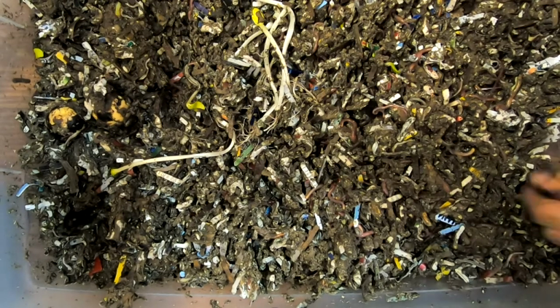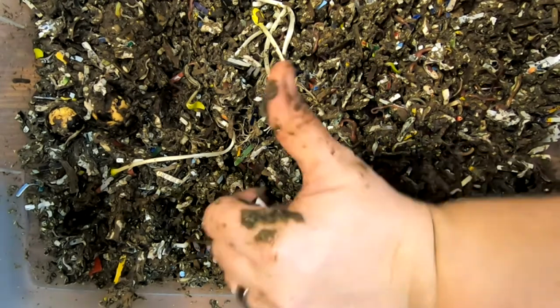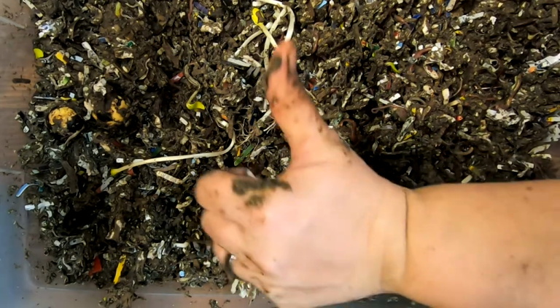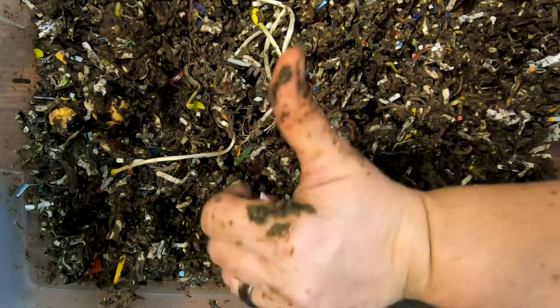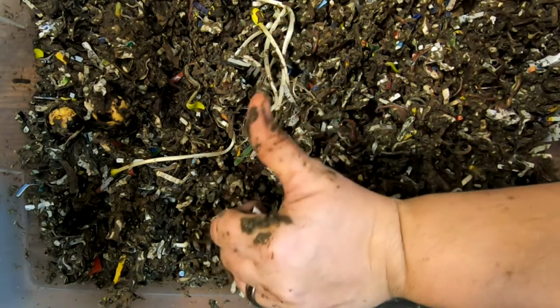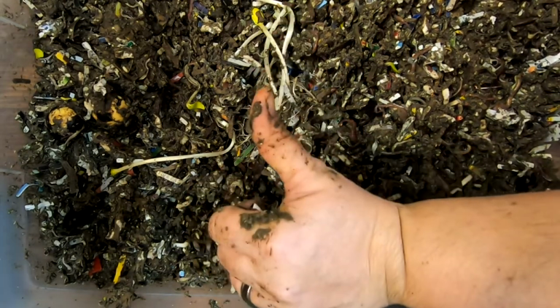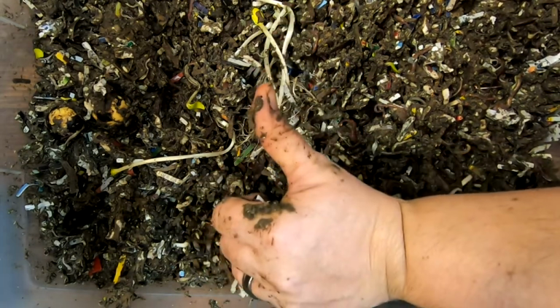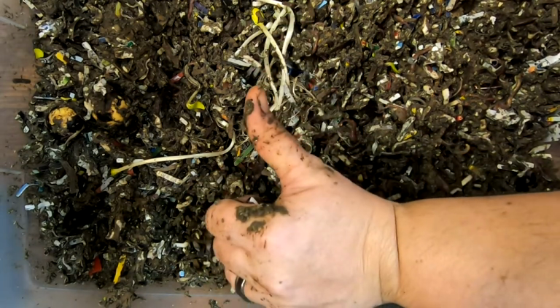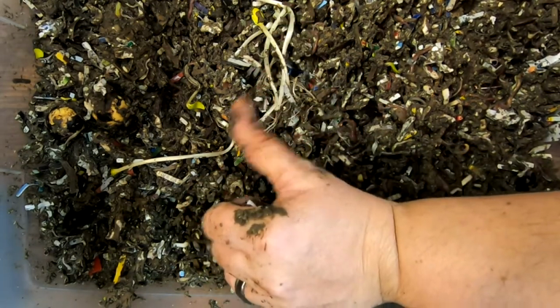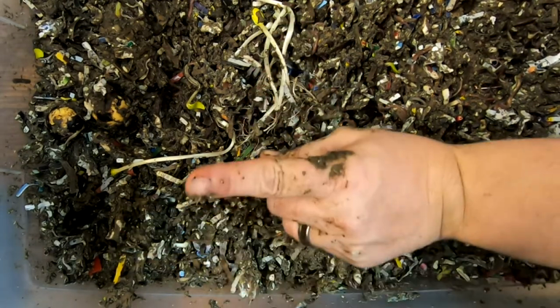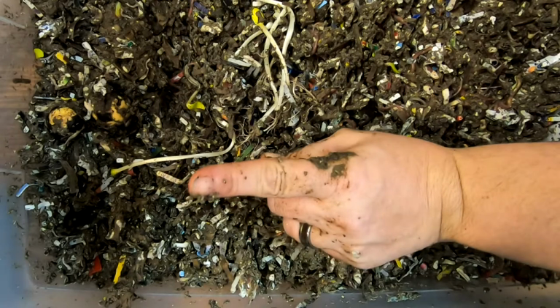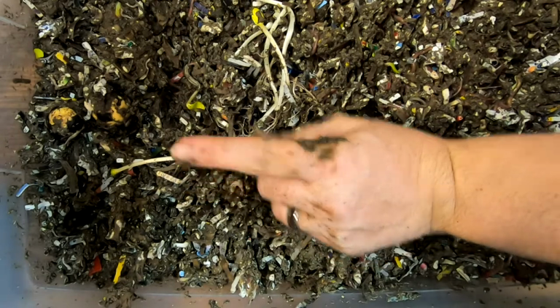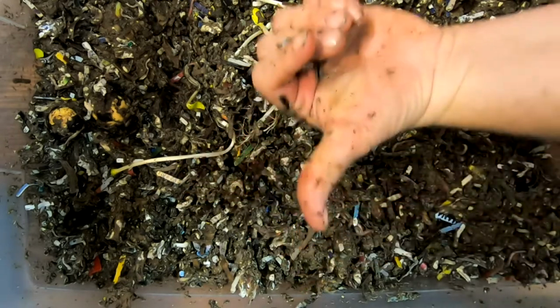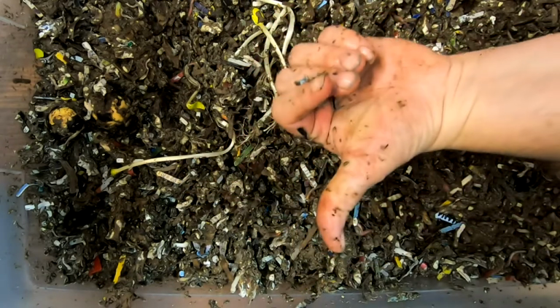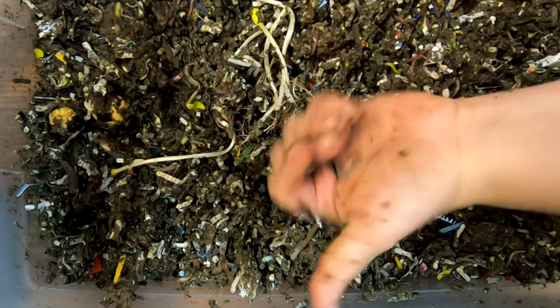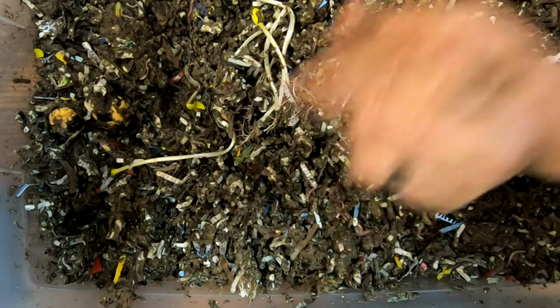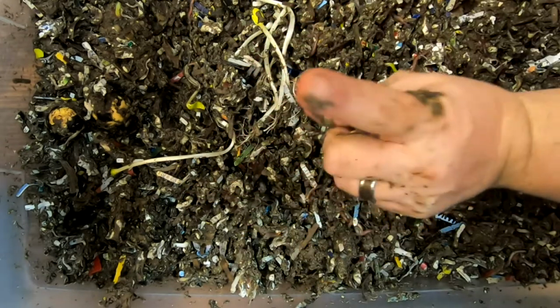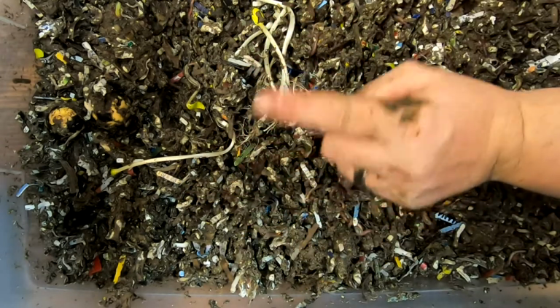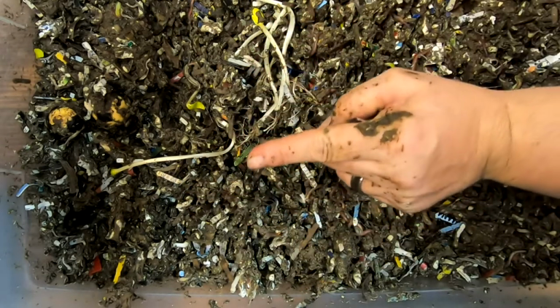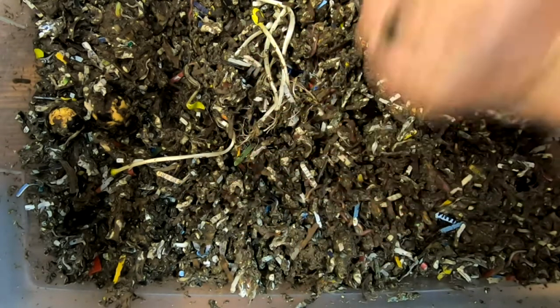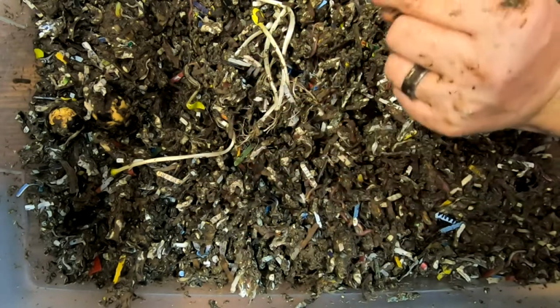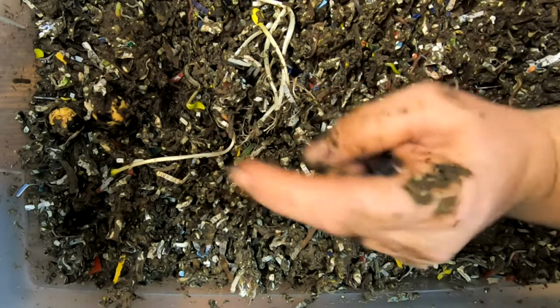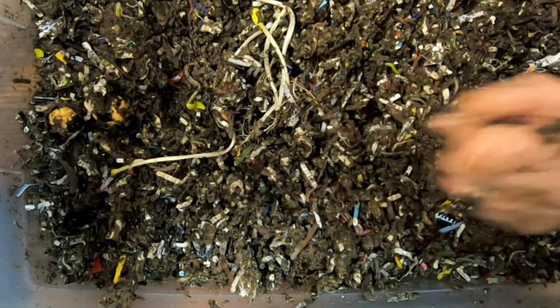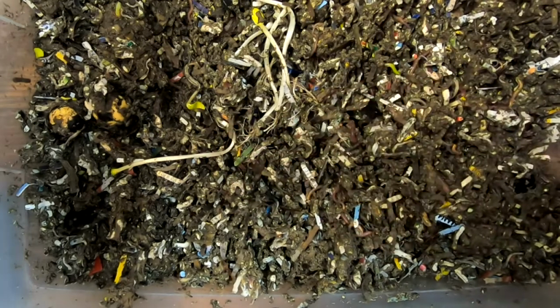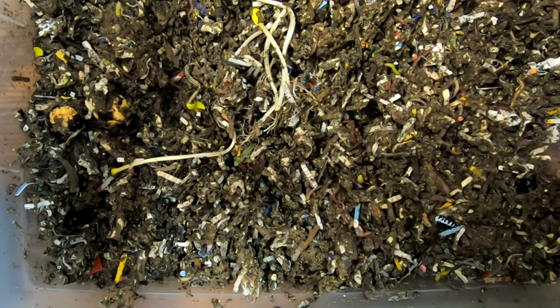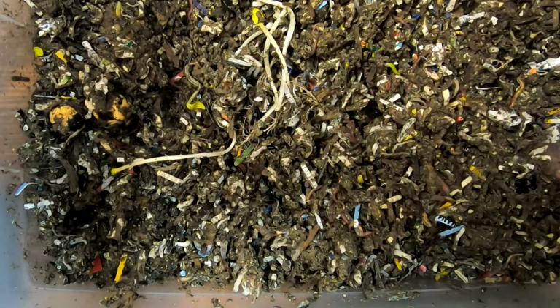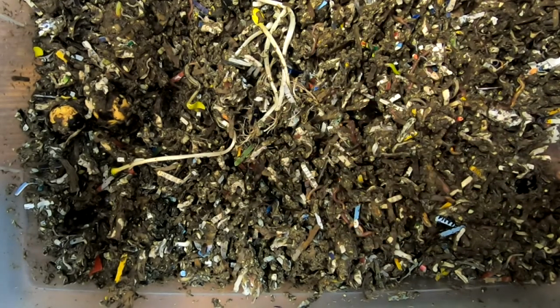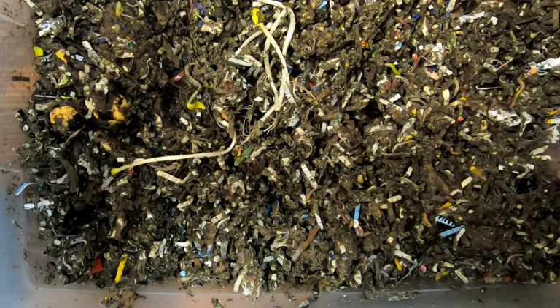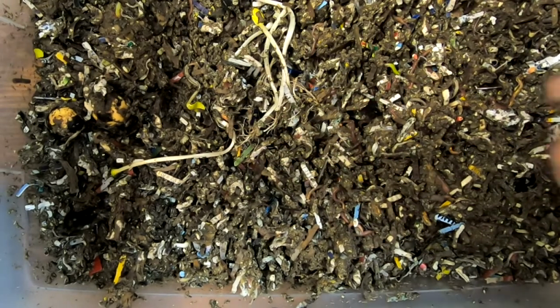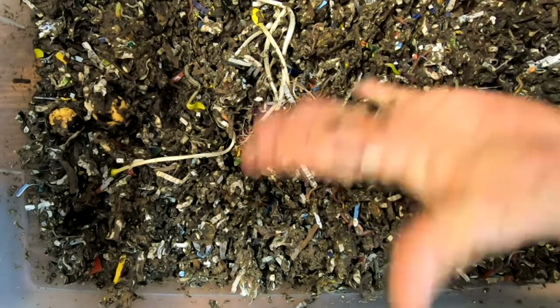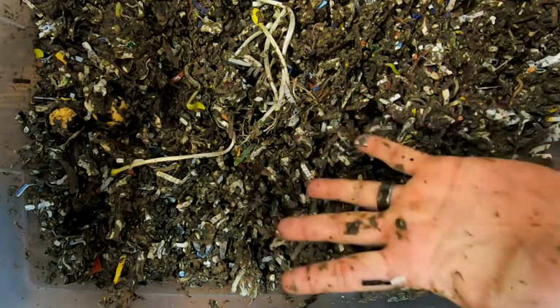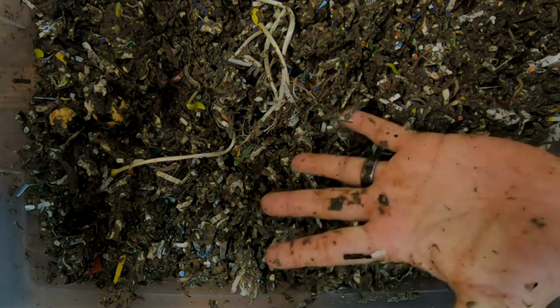So that is where we're at currently with transferring from one bin to the next with the European Nightcrawlers and the Red Wigglers. If you like the video, give me a muddy thumbs up. If you're not already a member of my worm family, hit that subscribe button, and if you want to know what I'm doing when I'm doing it, ring that little bell icon. Thanks for hanging out with me and my worms — everybody have a good day.